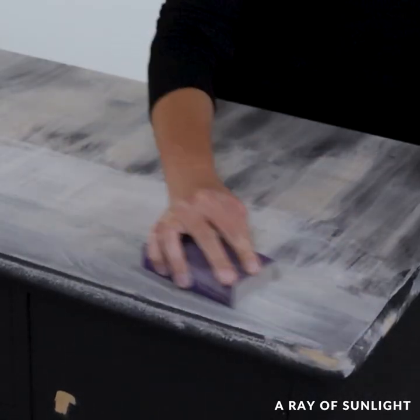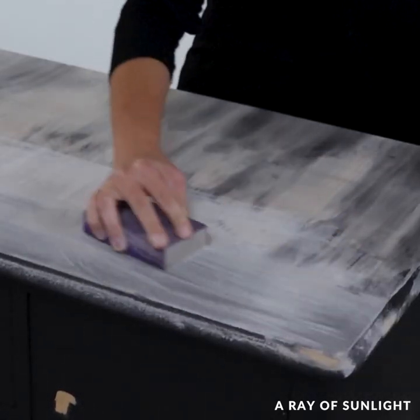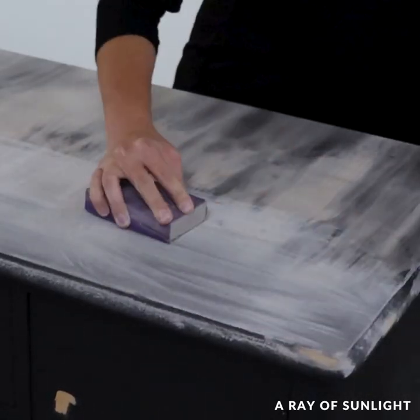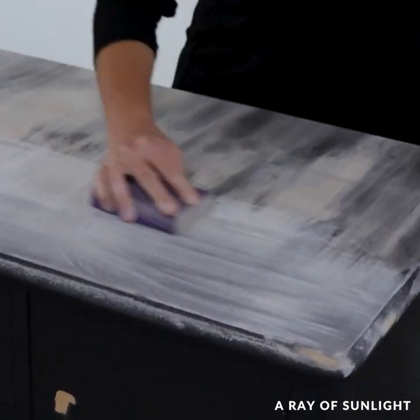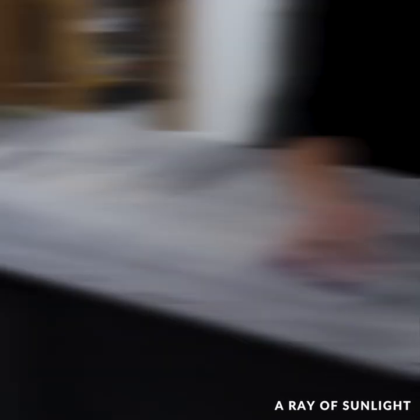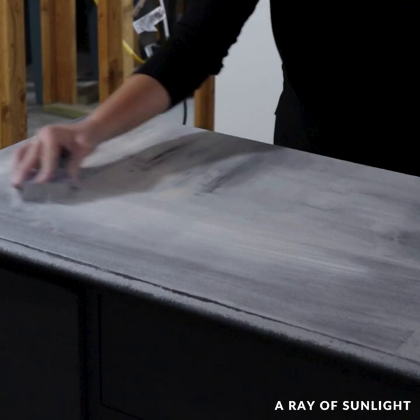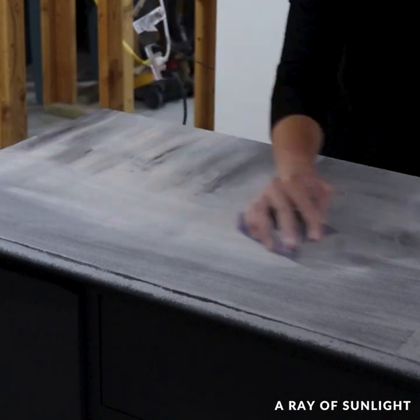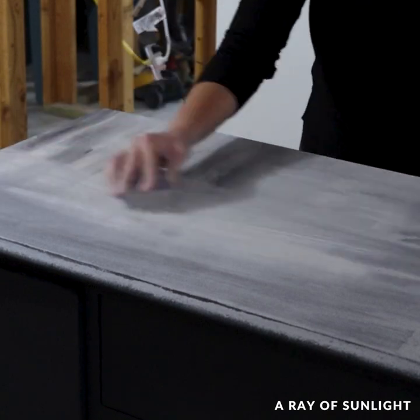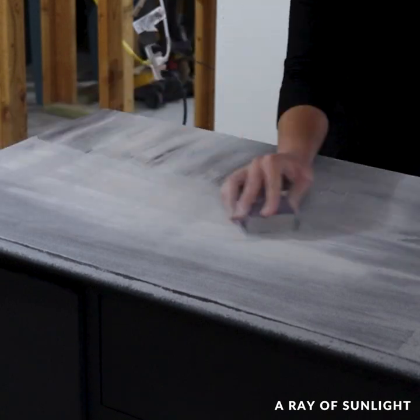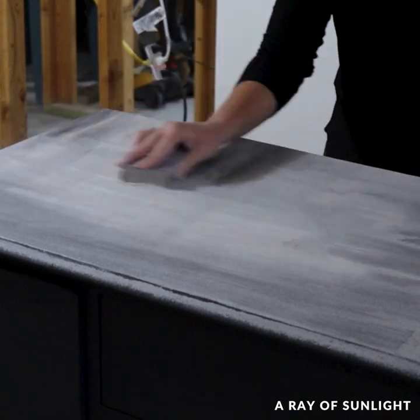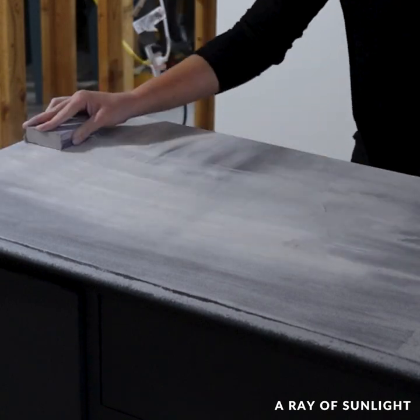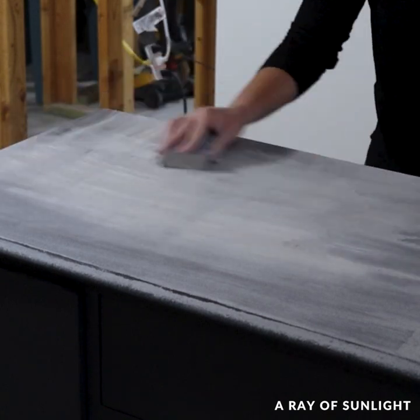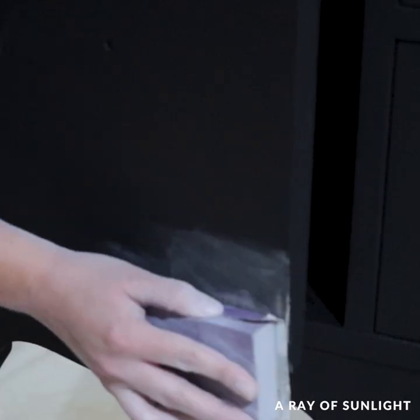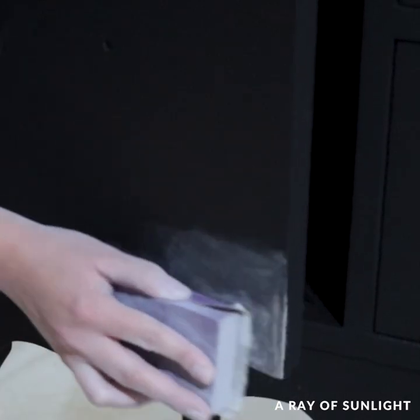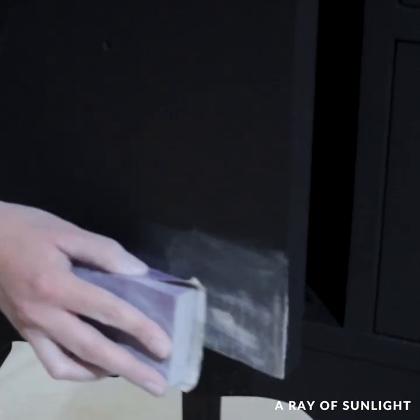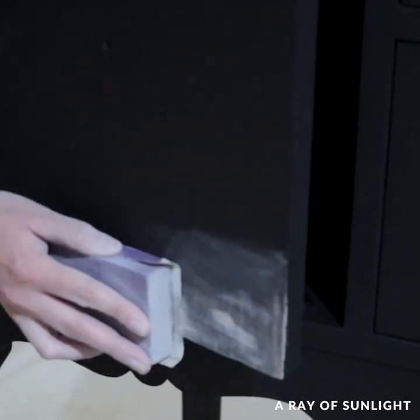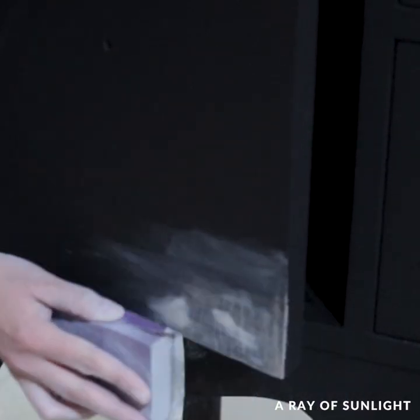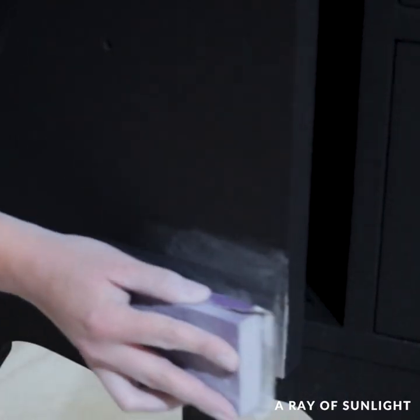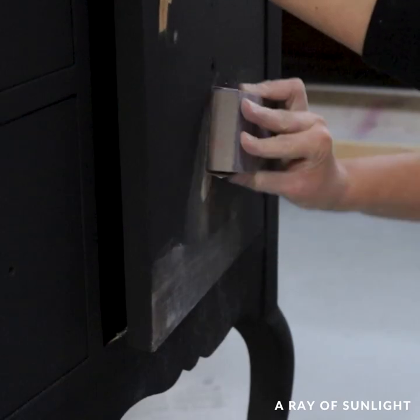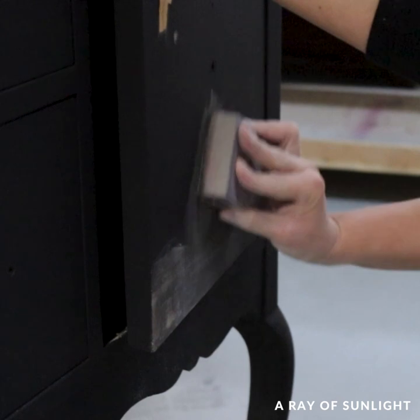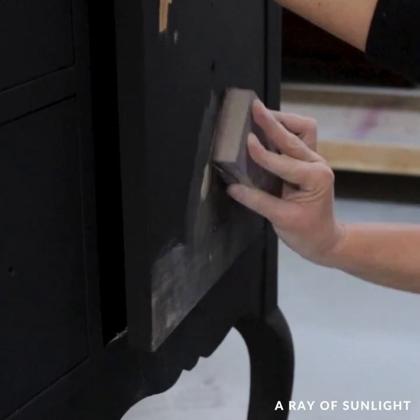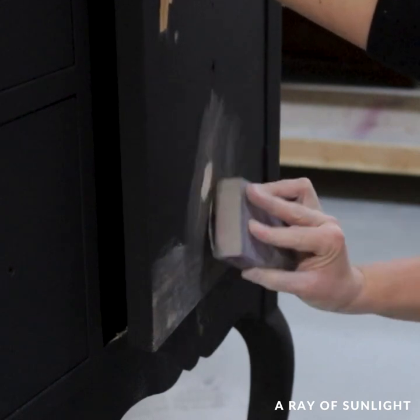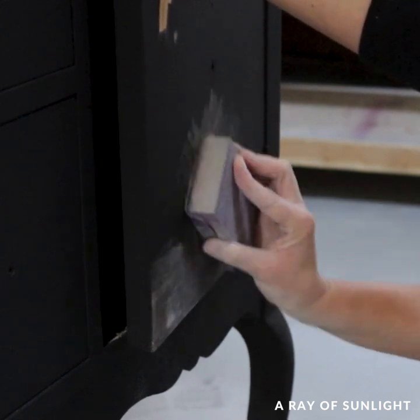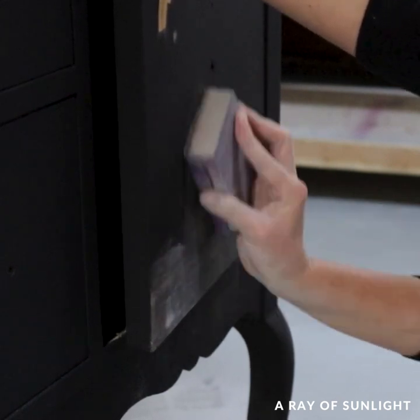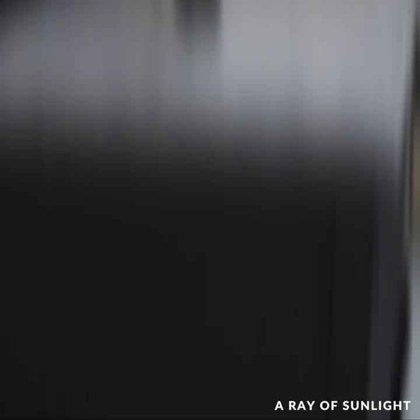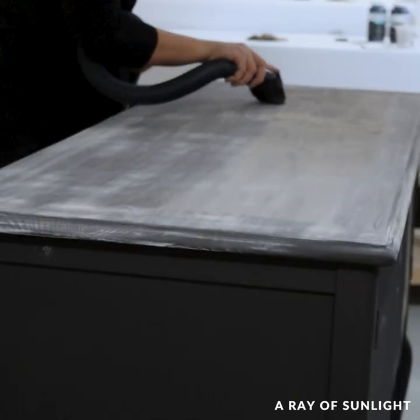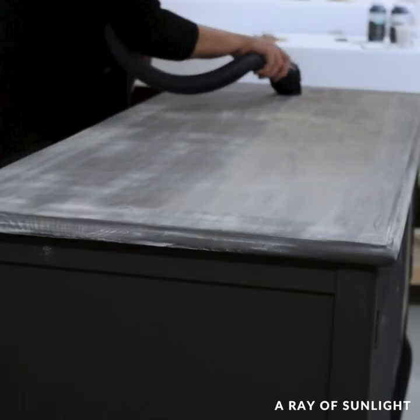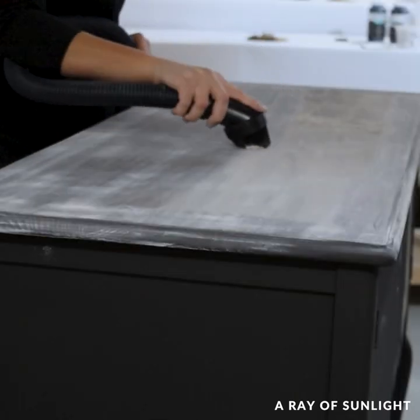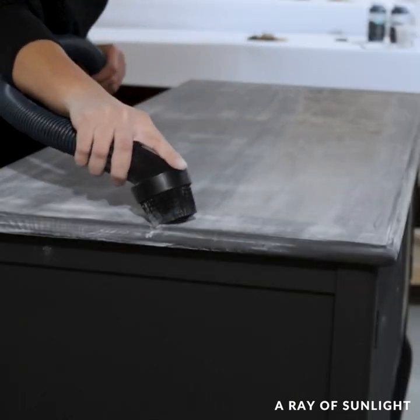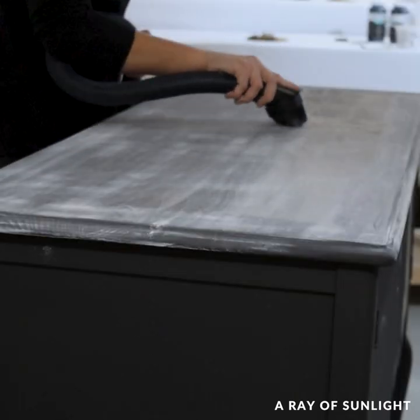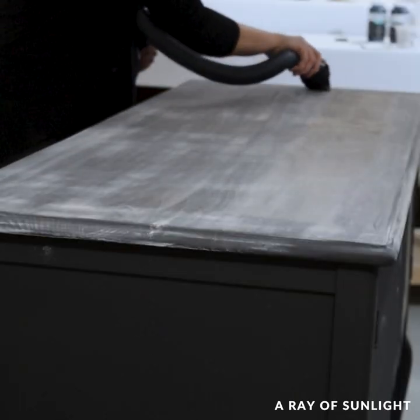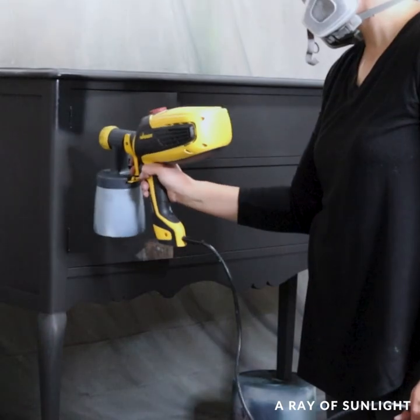It was after the kids went to bed, so I sanded by hand instead of using my electric sander. Then I cleaned up the dust and sprayed another coat of paint.